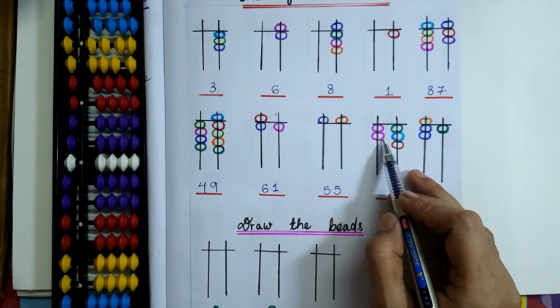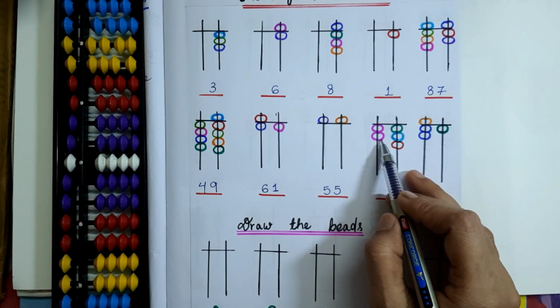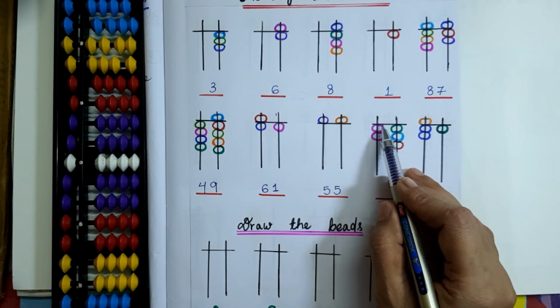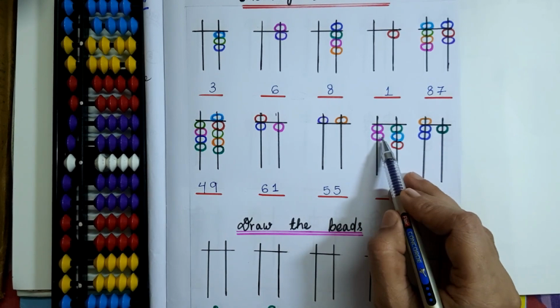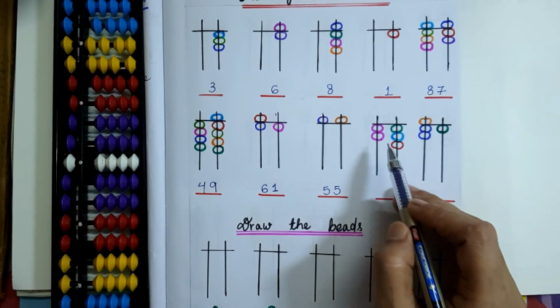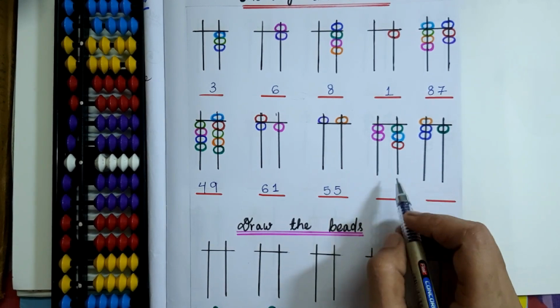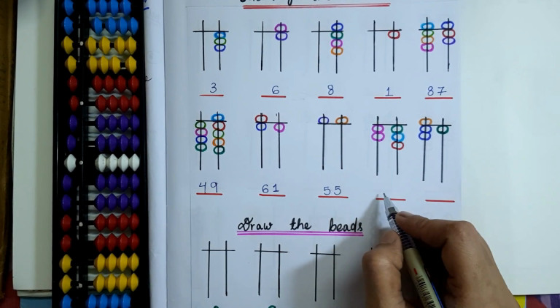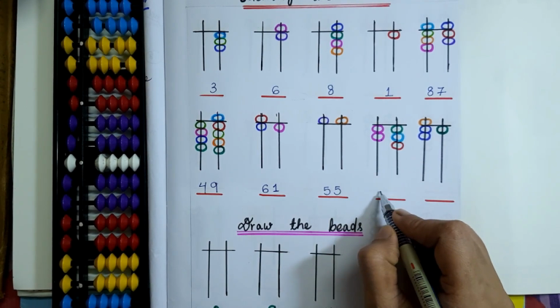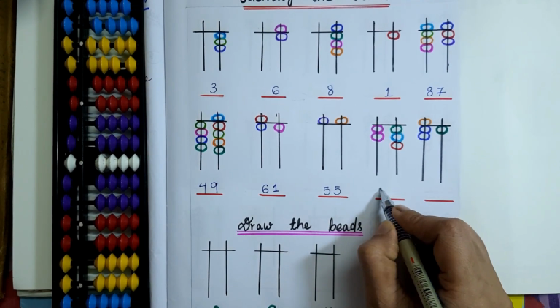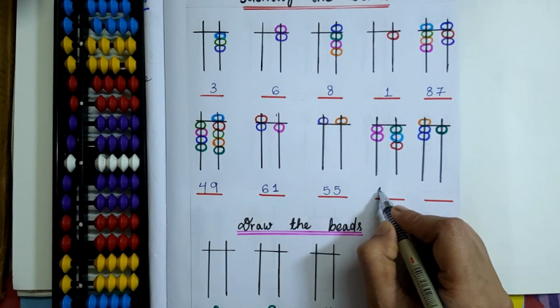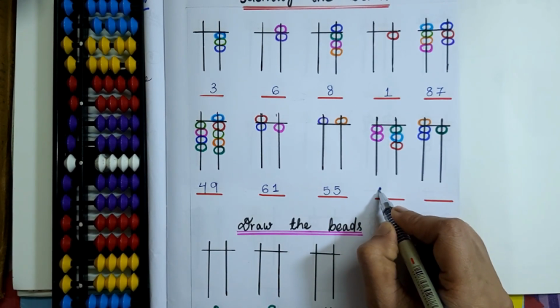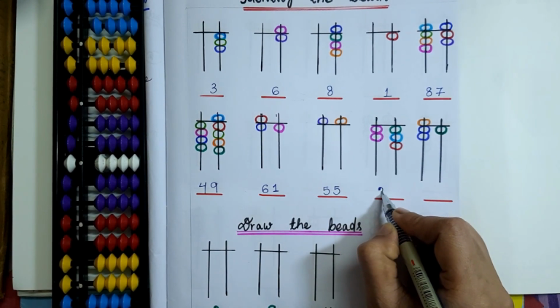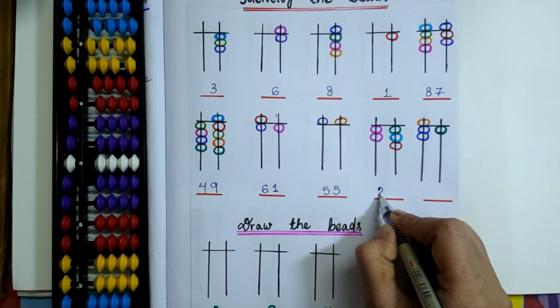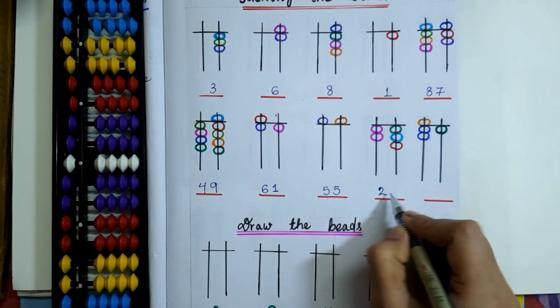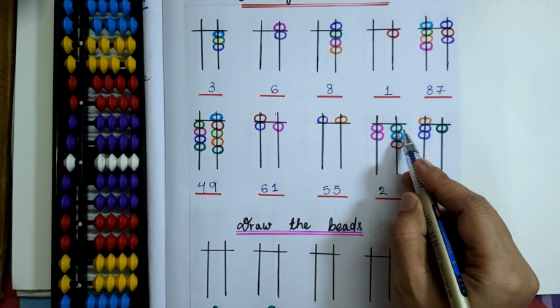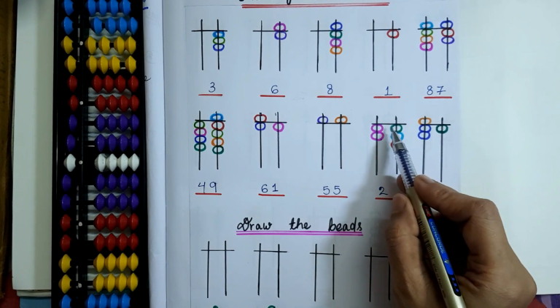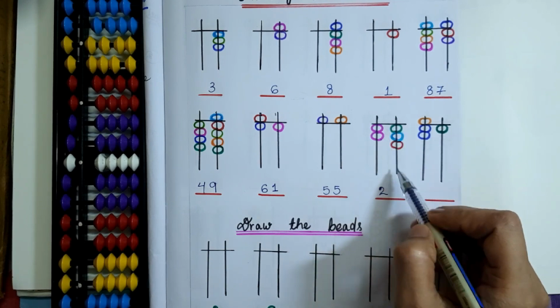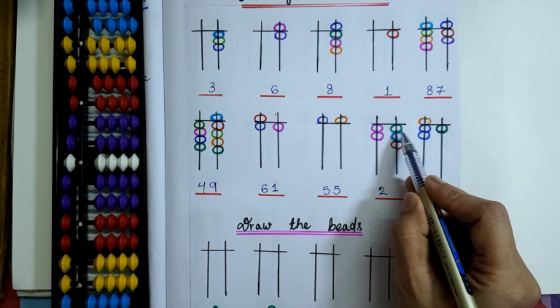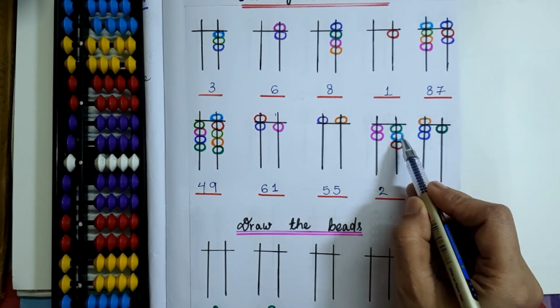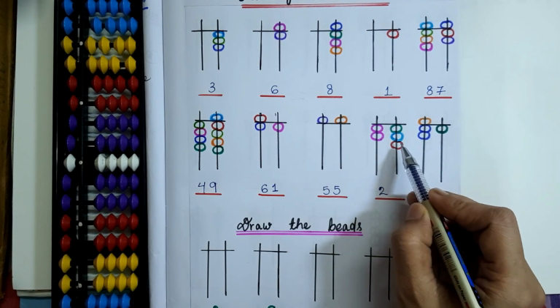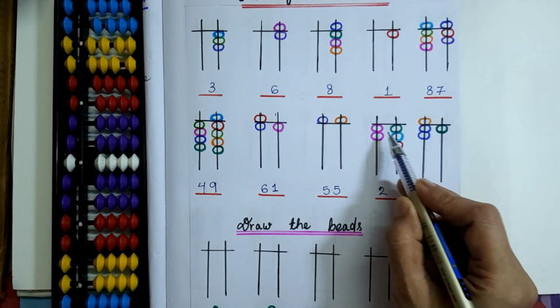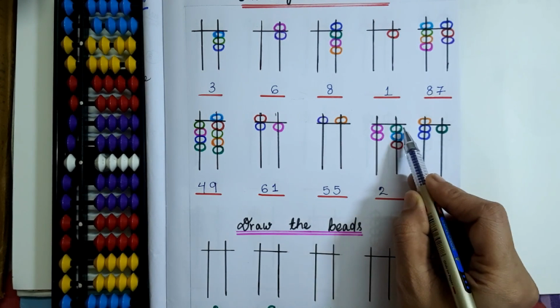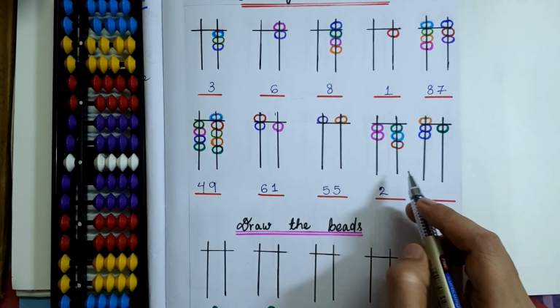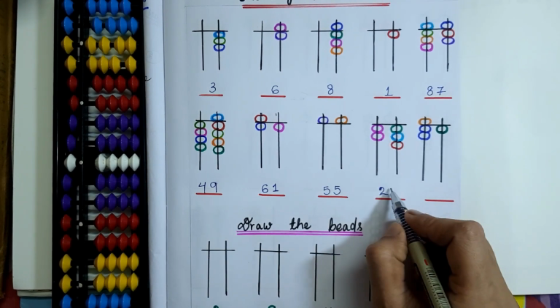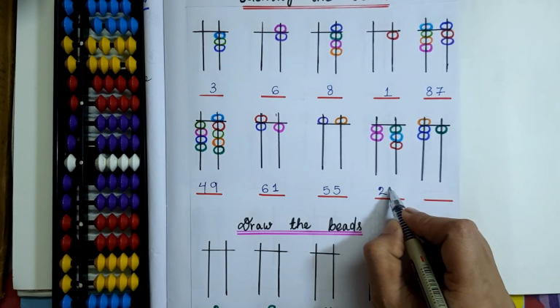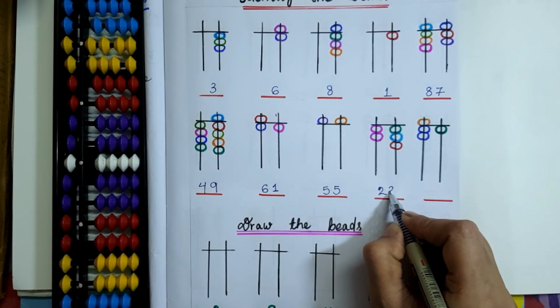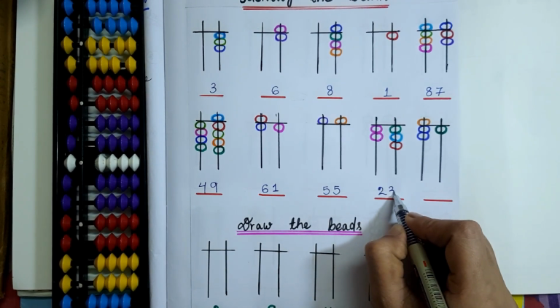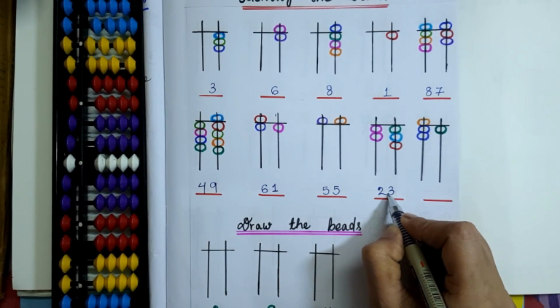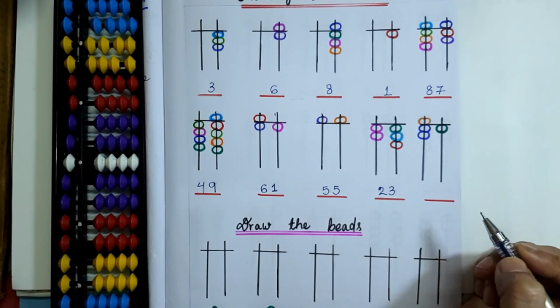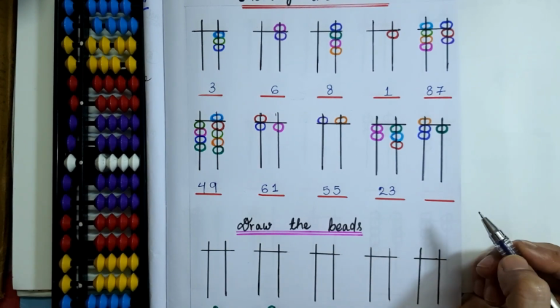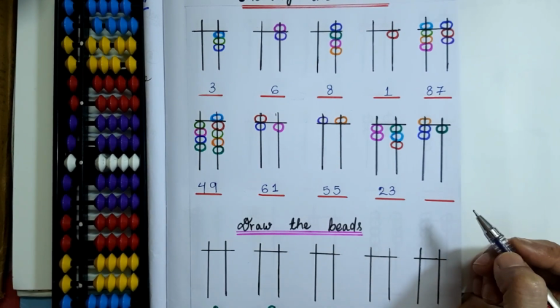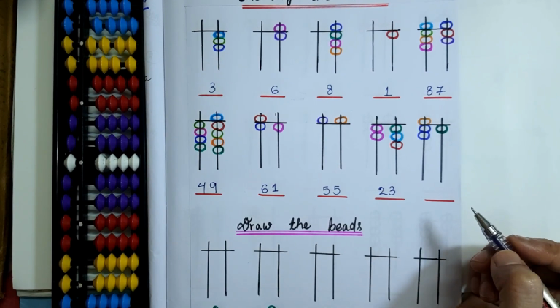Here only 2 beads are touching the value bar on the 10's rod, so 2 will be here. On the 1's rod, 3 lower beads are touching the value bar. So here the bead value will be 23.